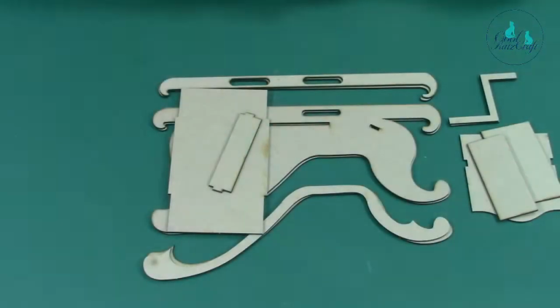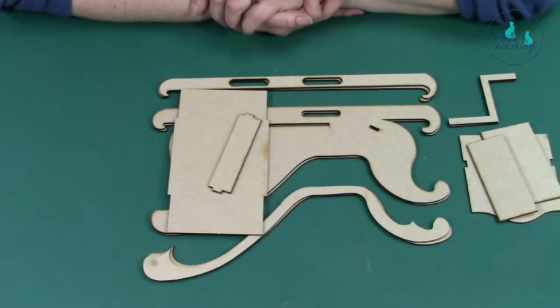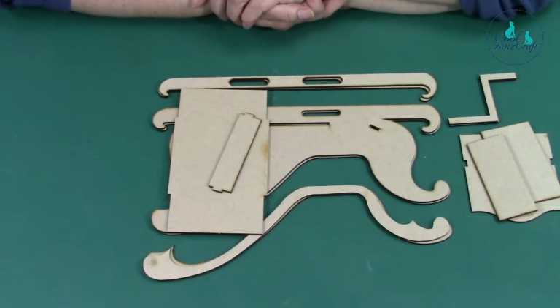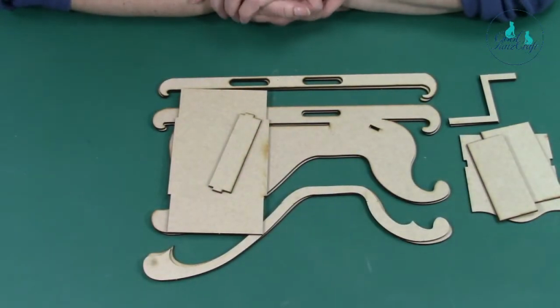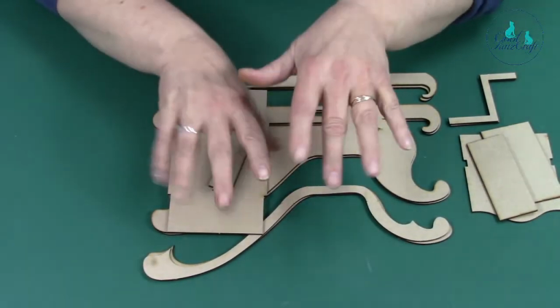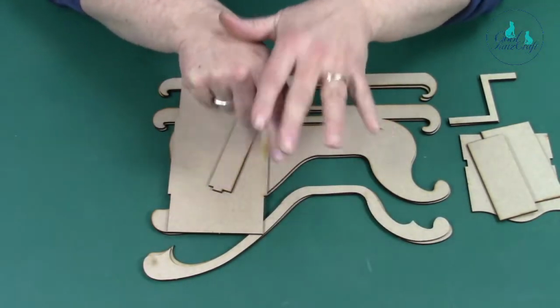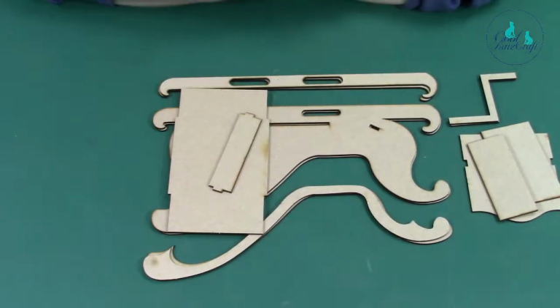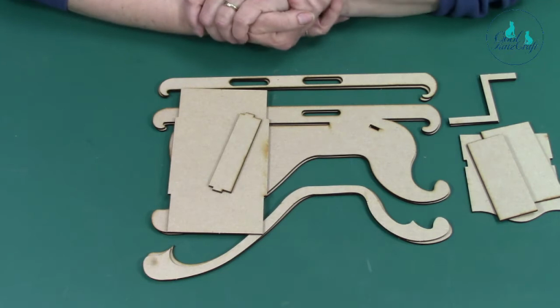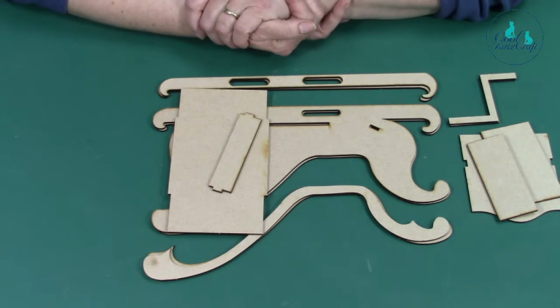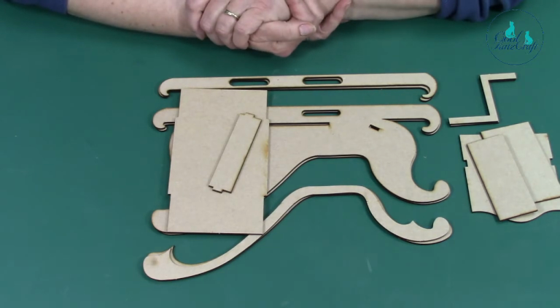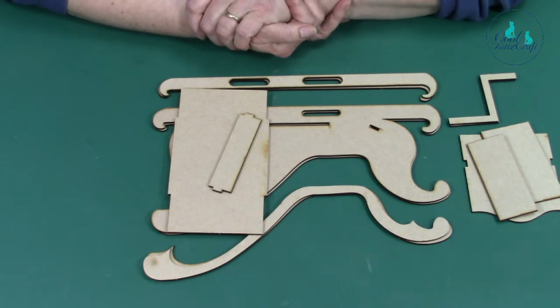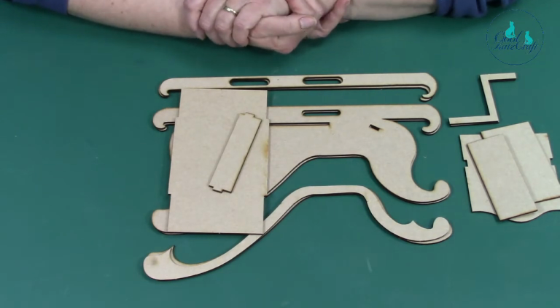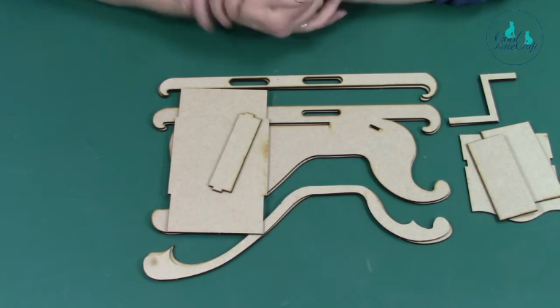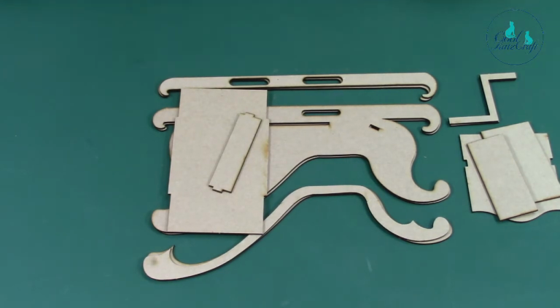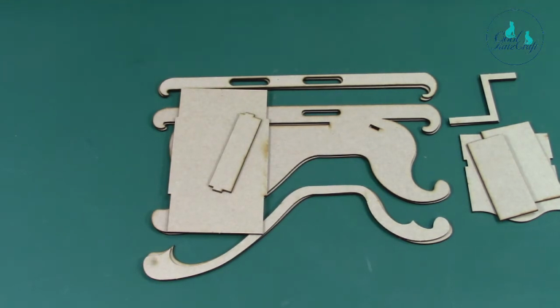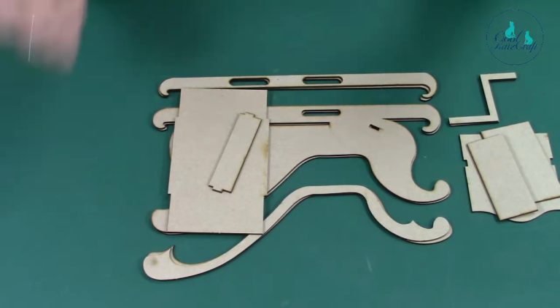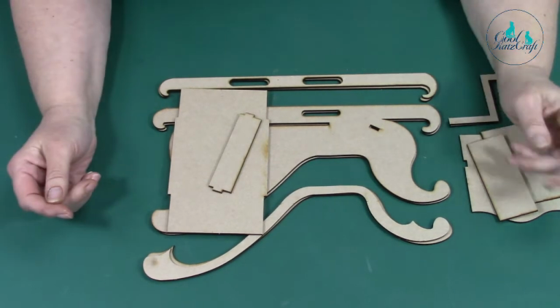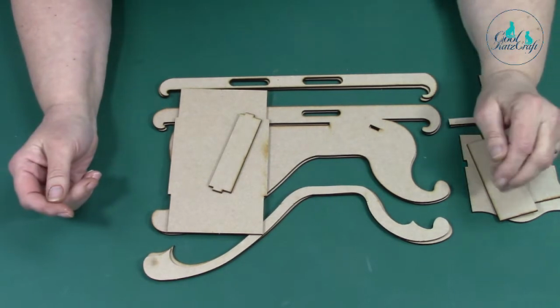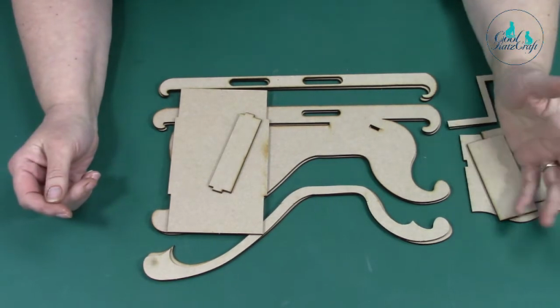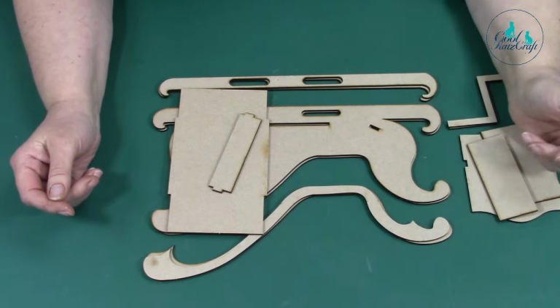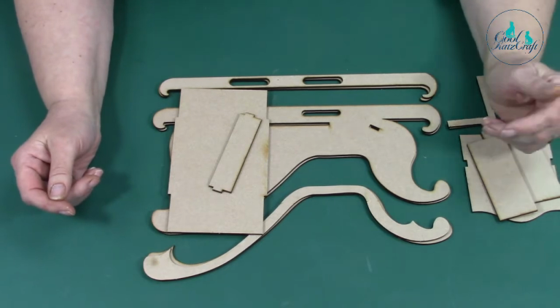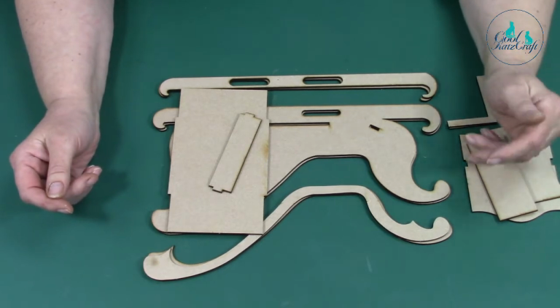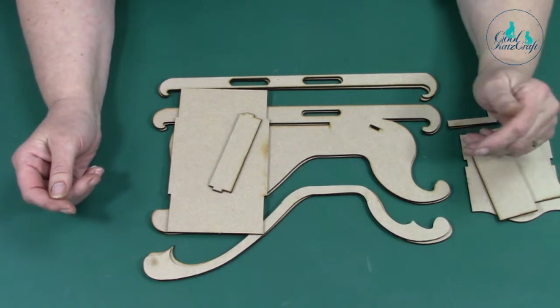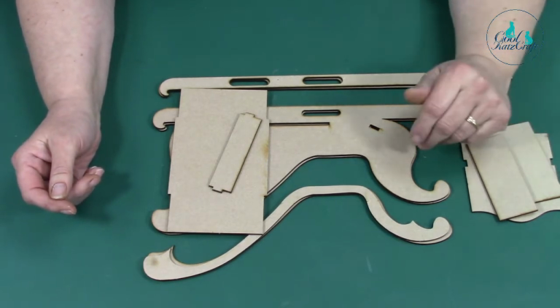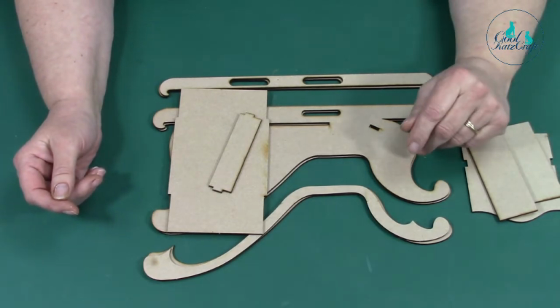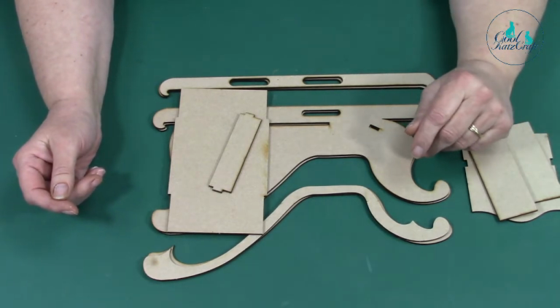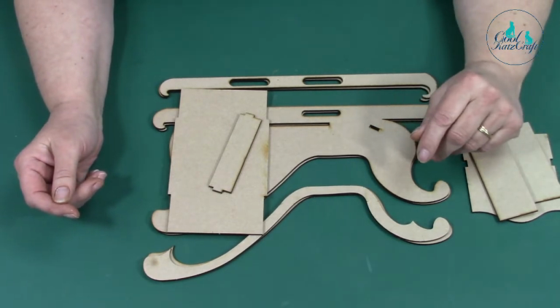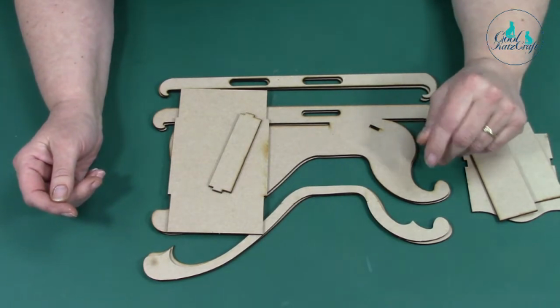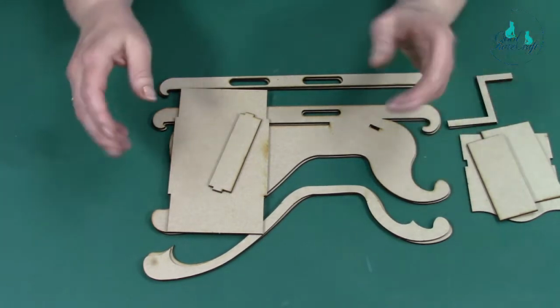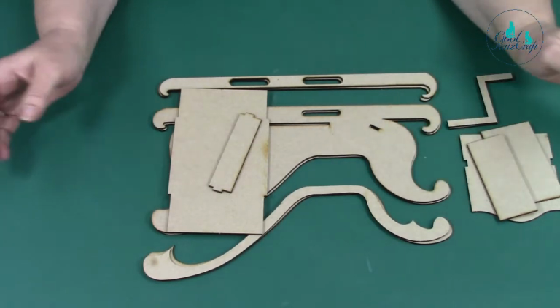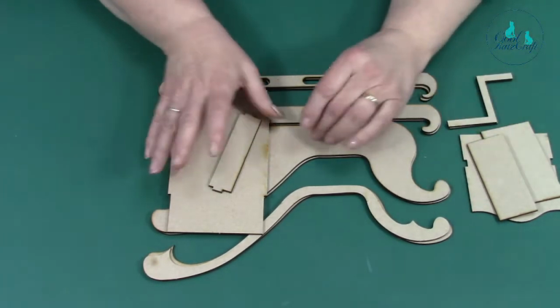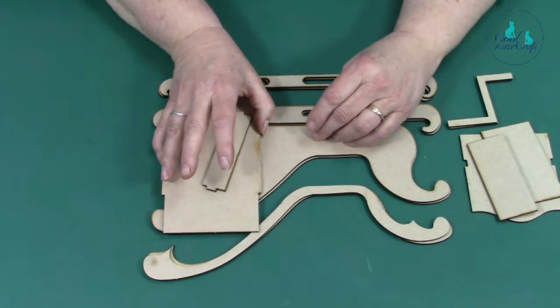Hello, it's Kay in front of the camera — or Kay's hands in front of the camera — and it's Maggie behind. We're going to be putting together our sleigh and reindeer set.